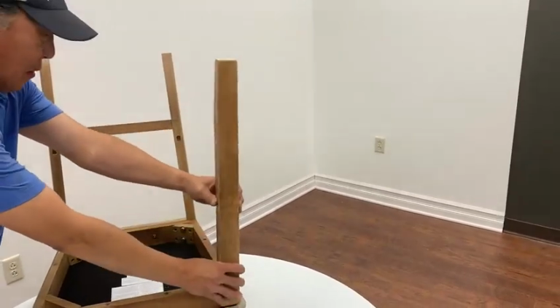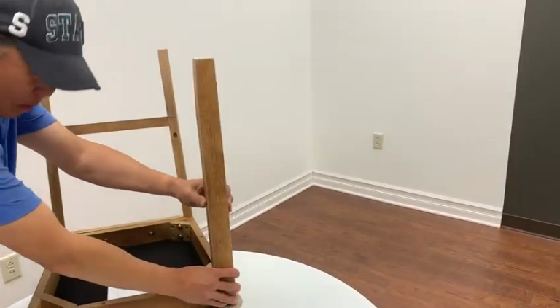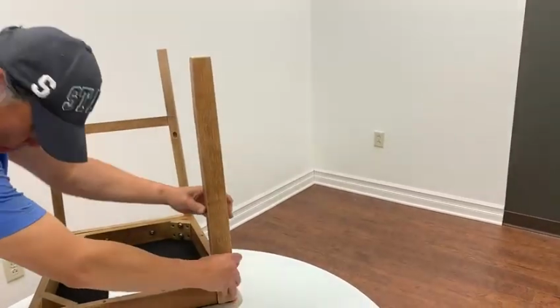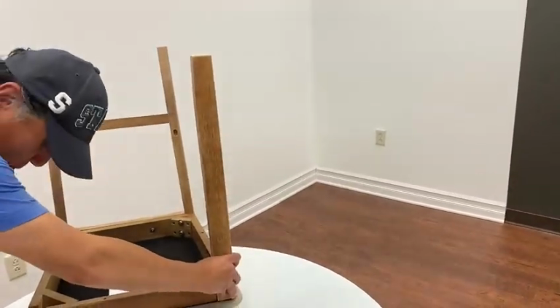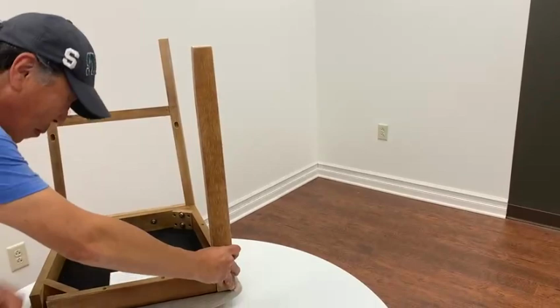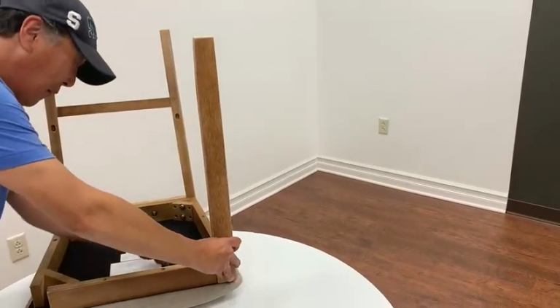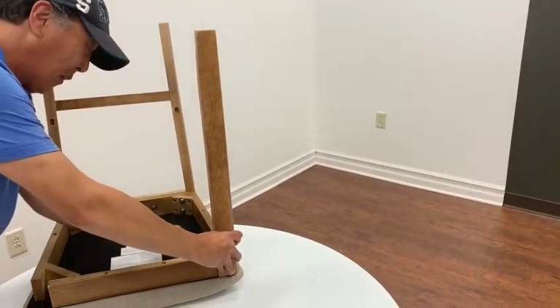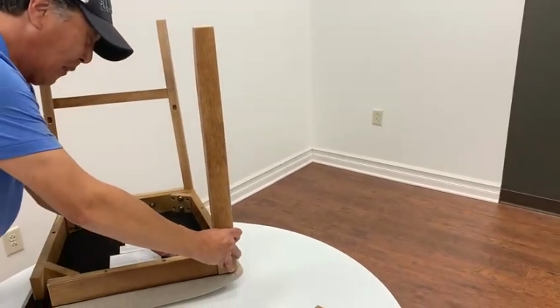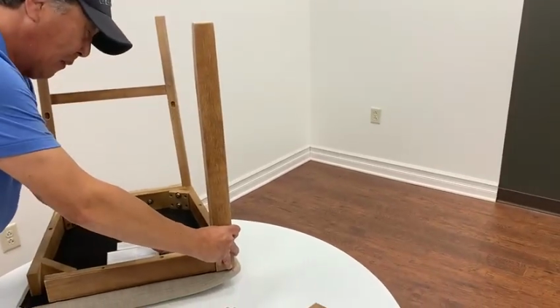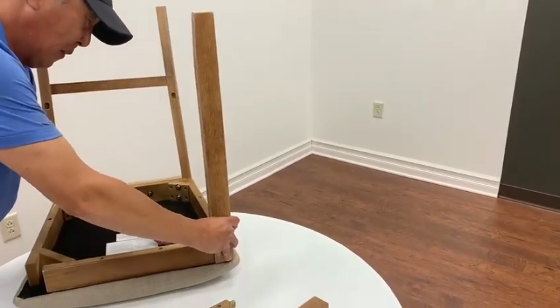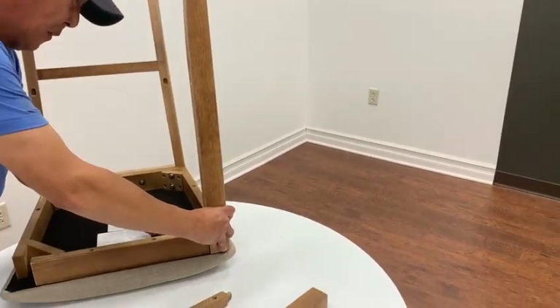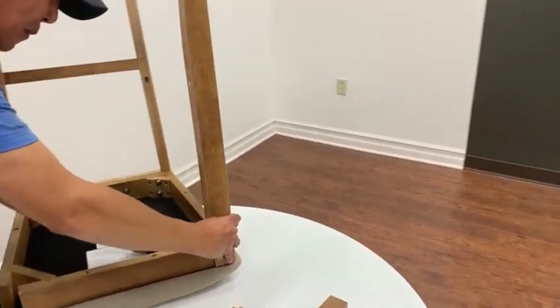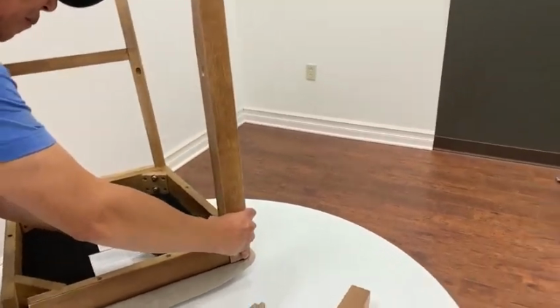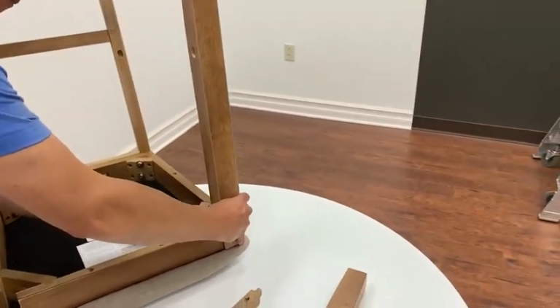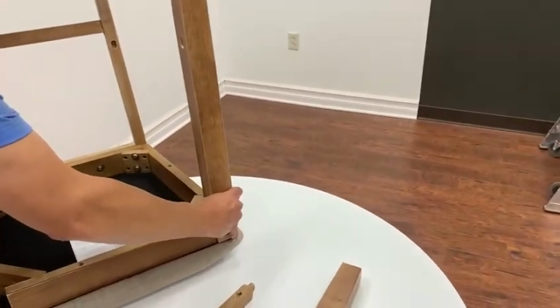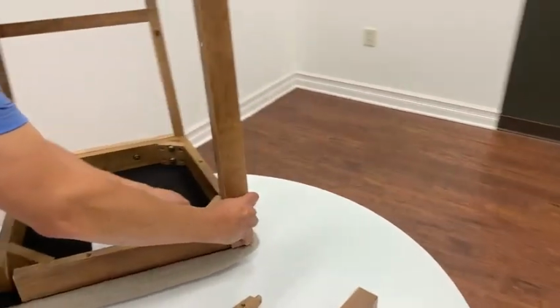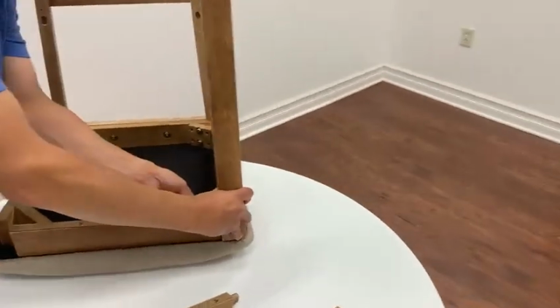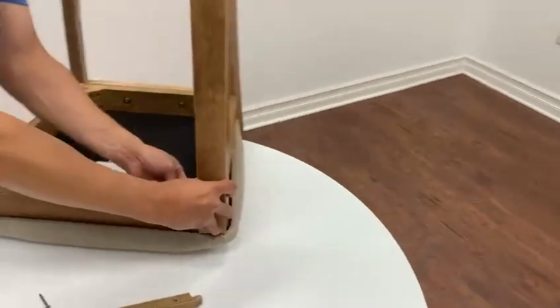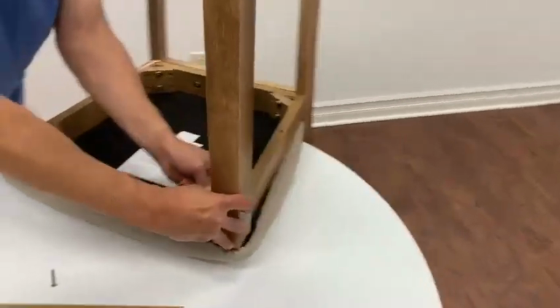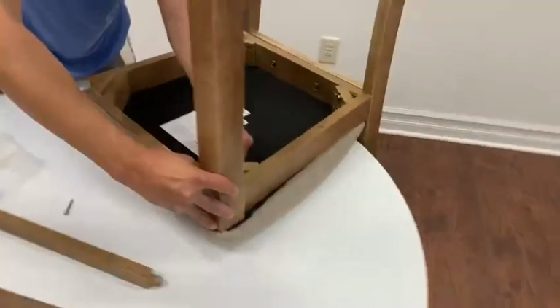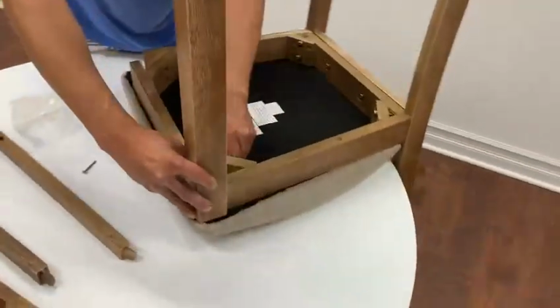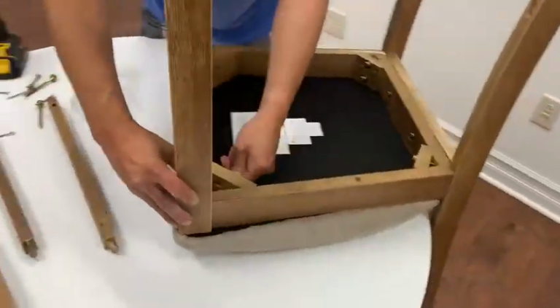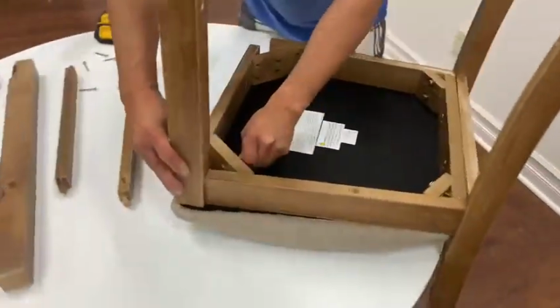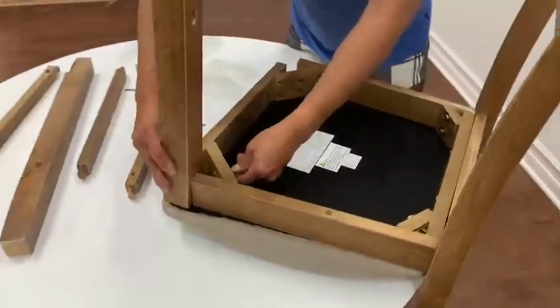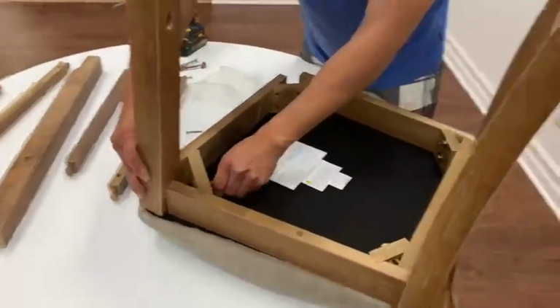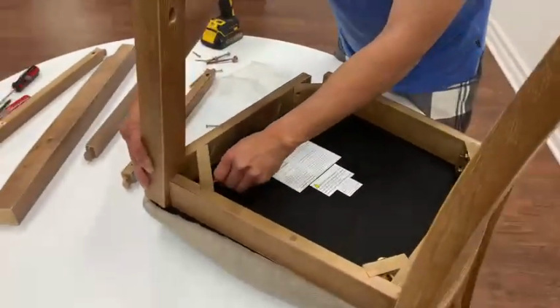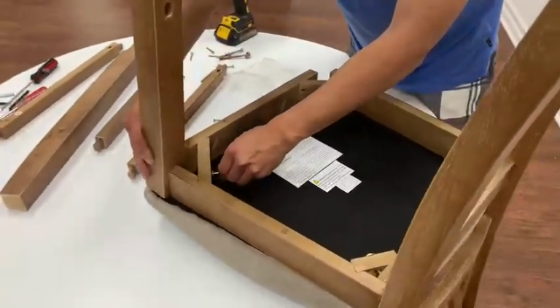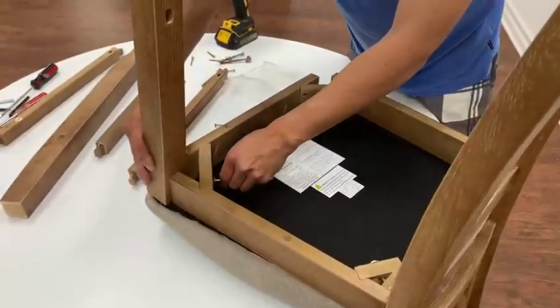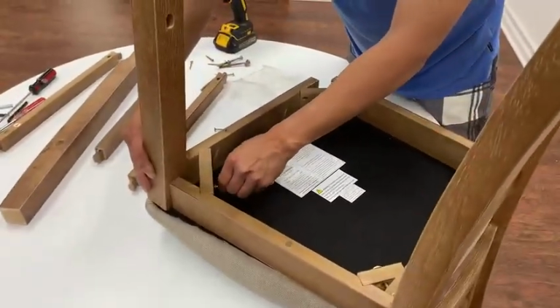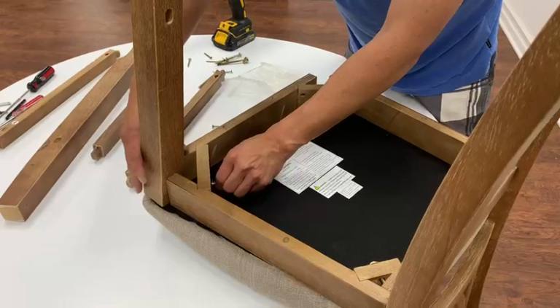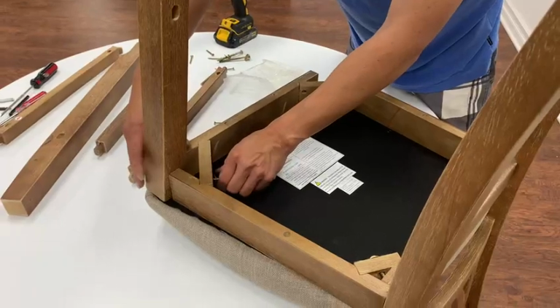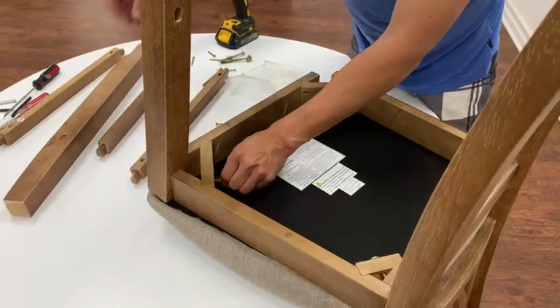Put that together like this. Put your screws in. Don't tighten them up, just keep them loose.